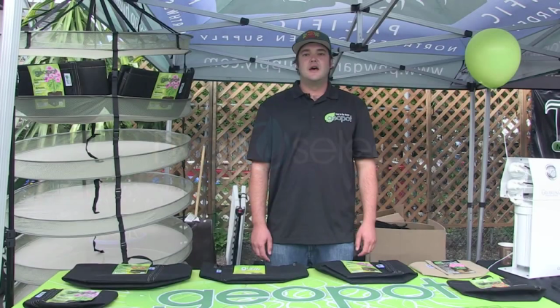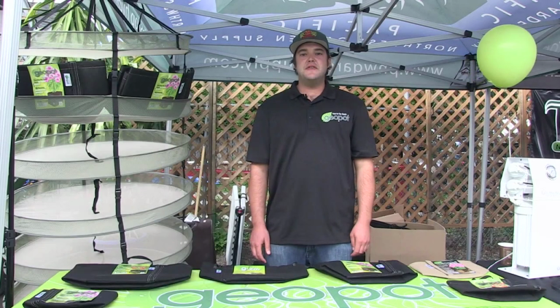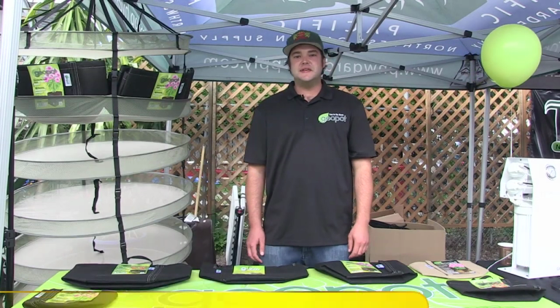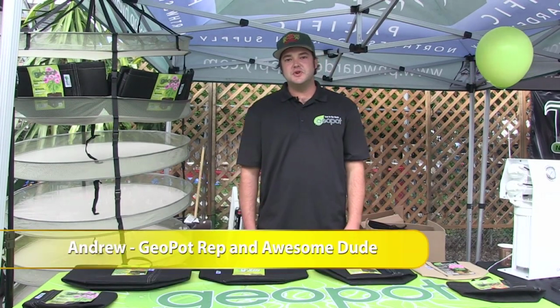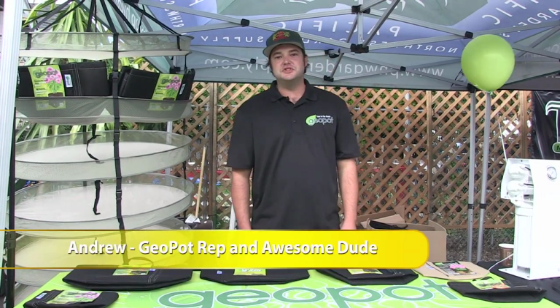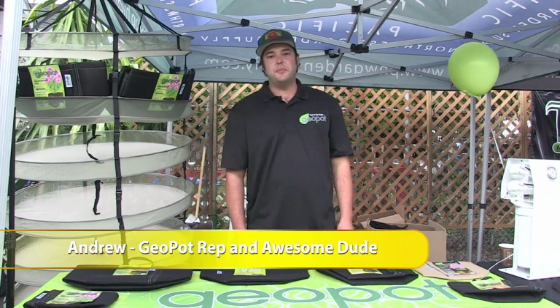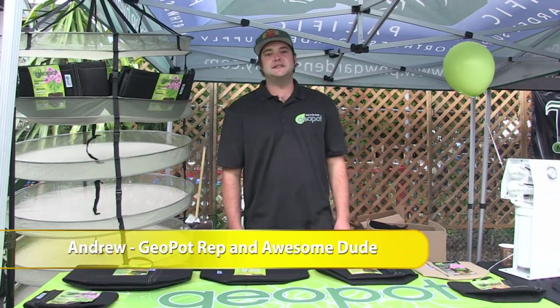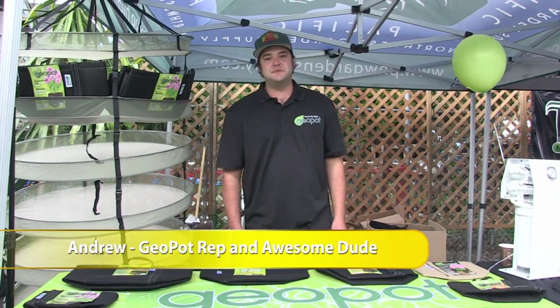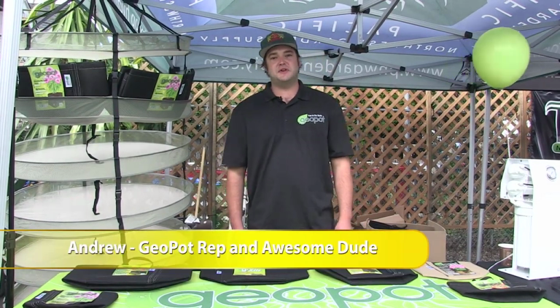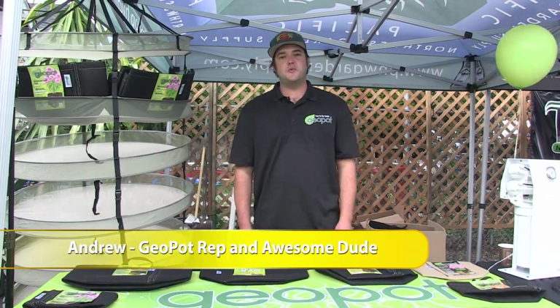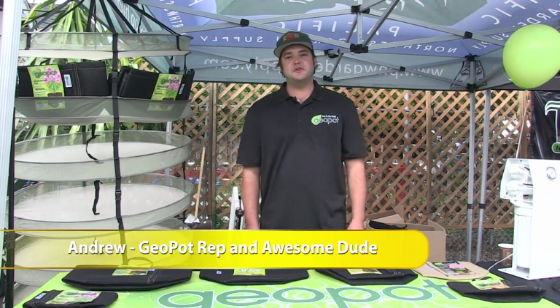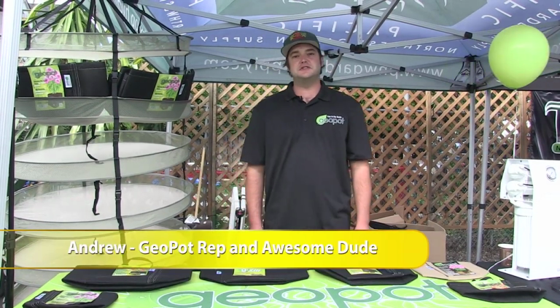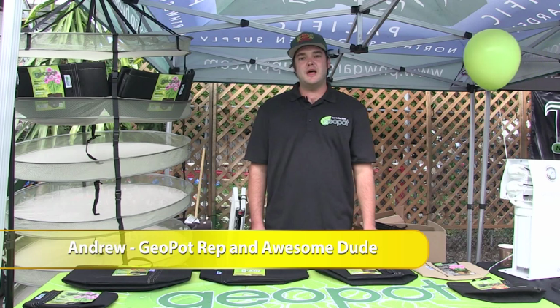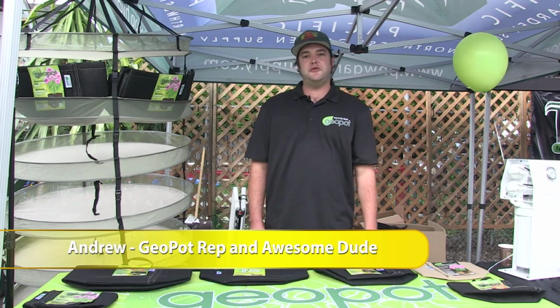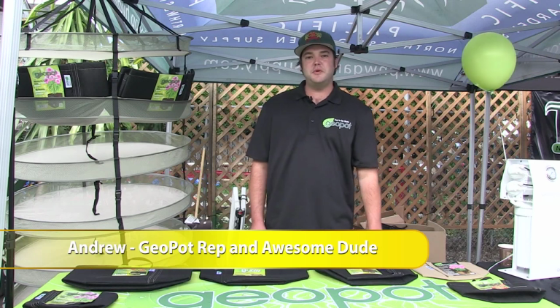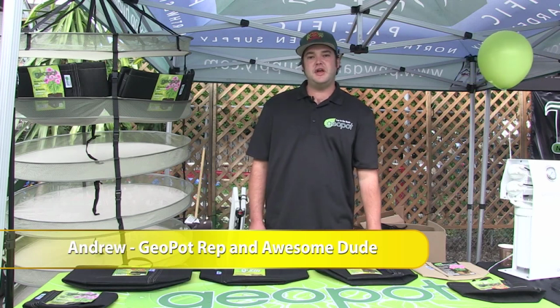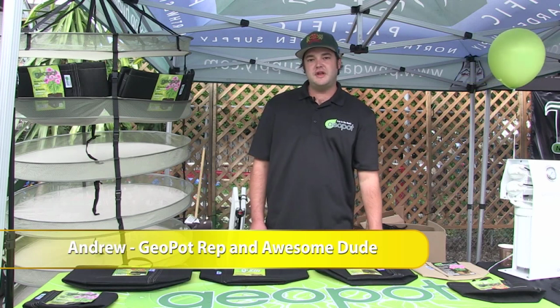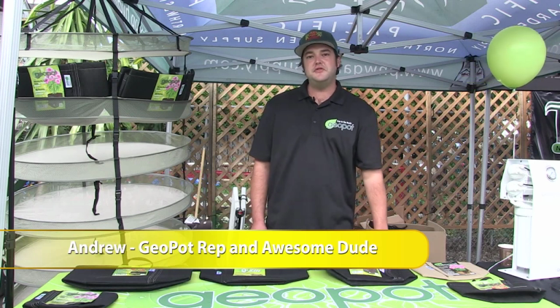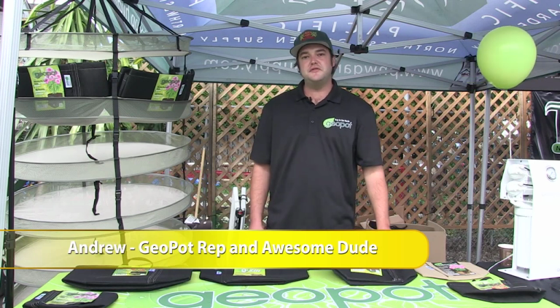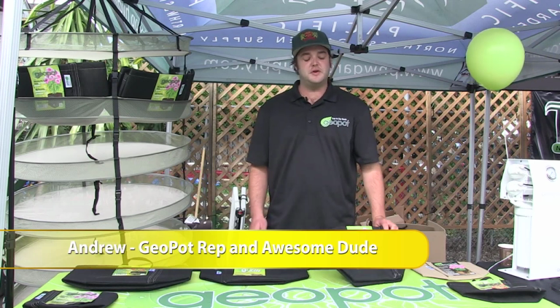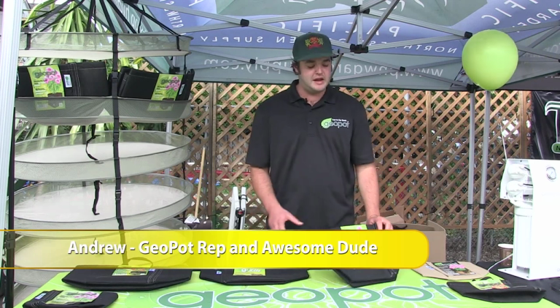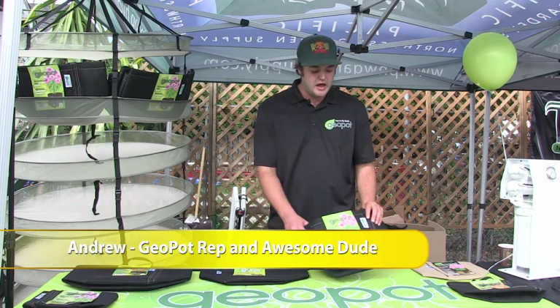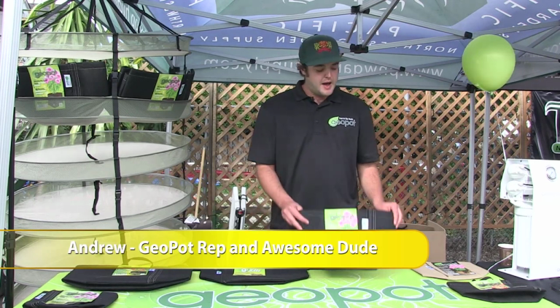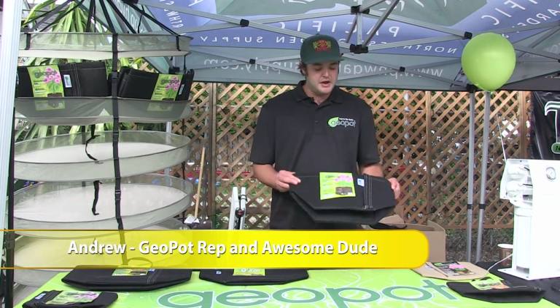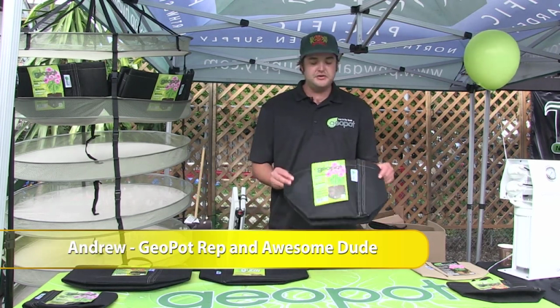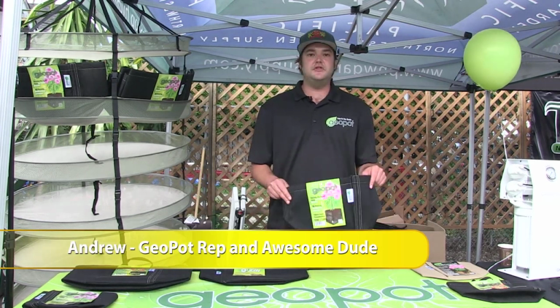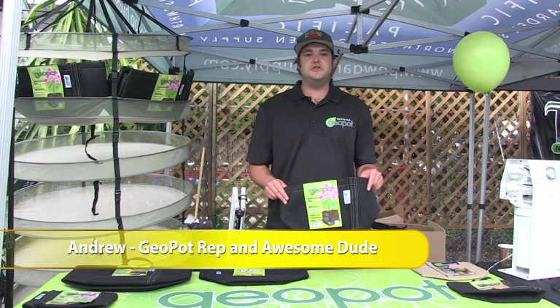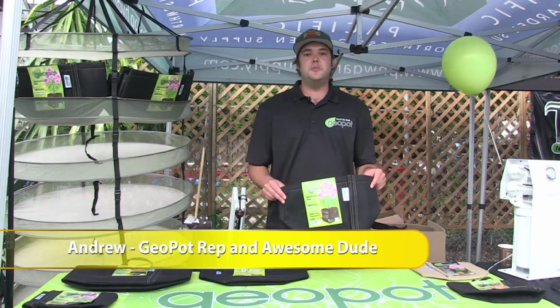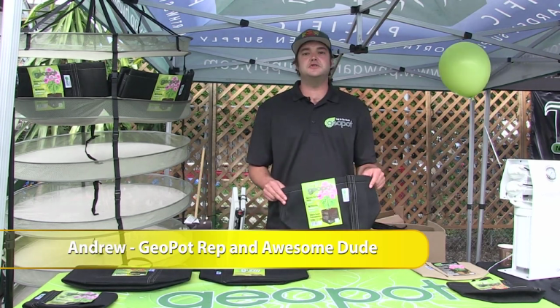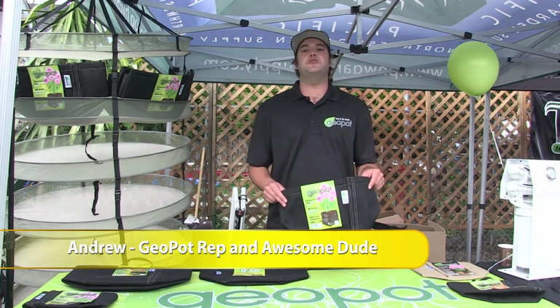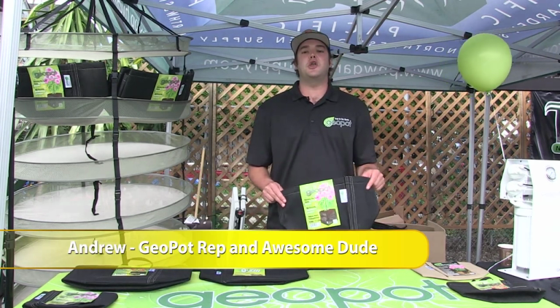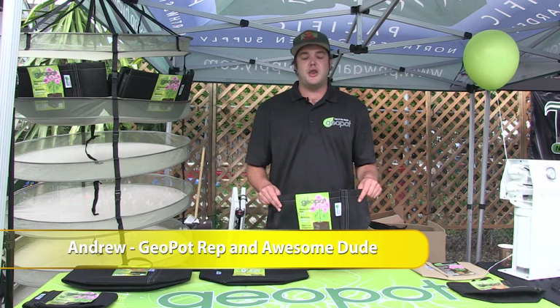Hi, this is Andrew here with GeoPots, Pacific Northwest Garden Supply Customer Appreciation Day 2014. I'm here to introduce you to the GeoPot Transplanter model.